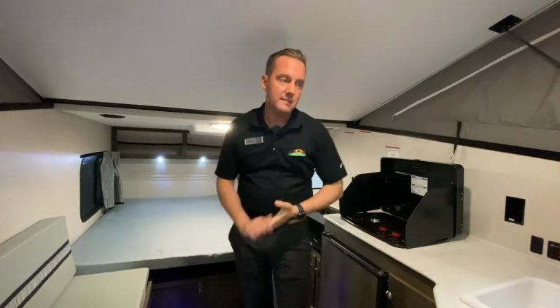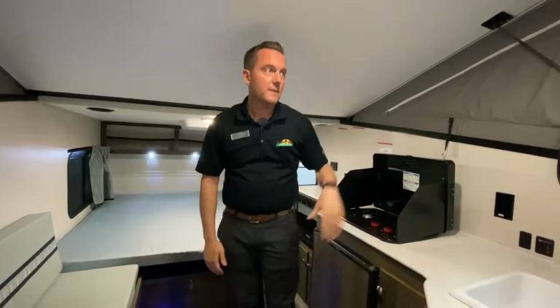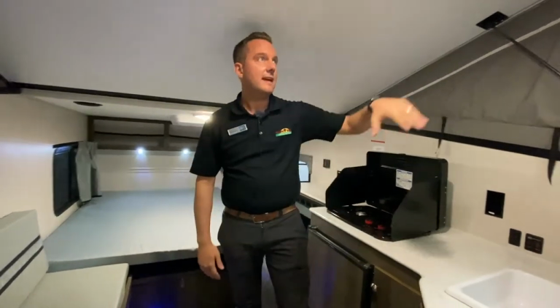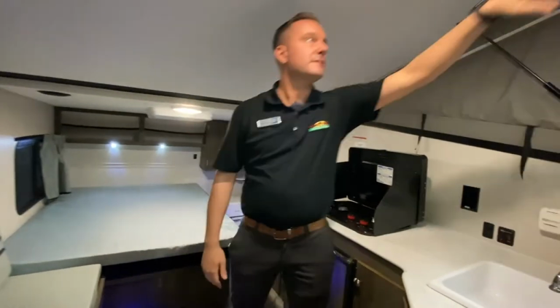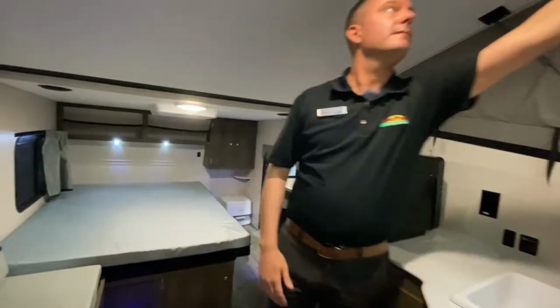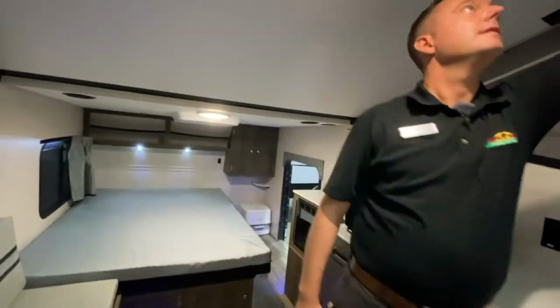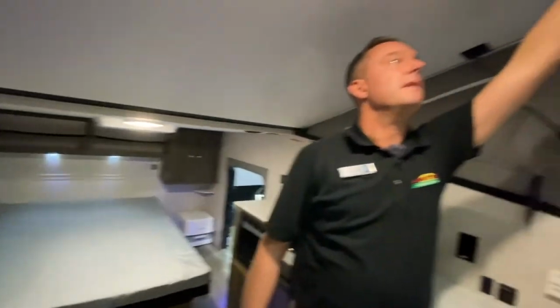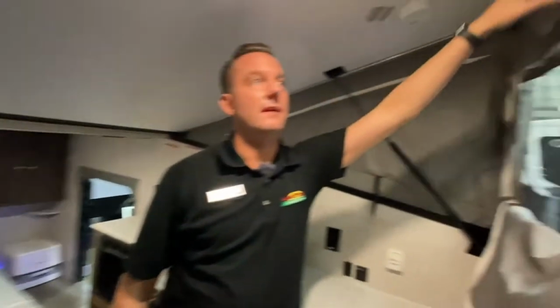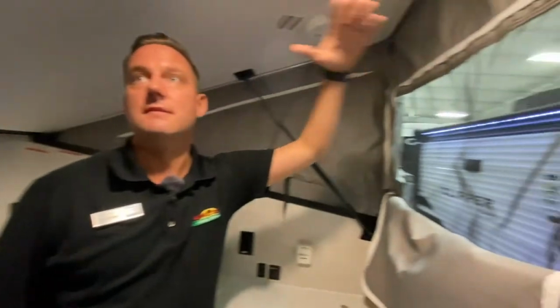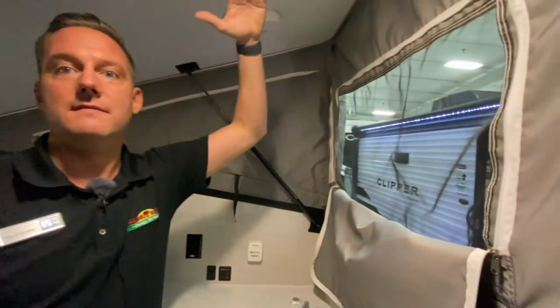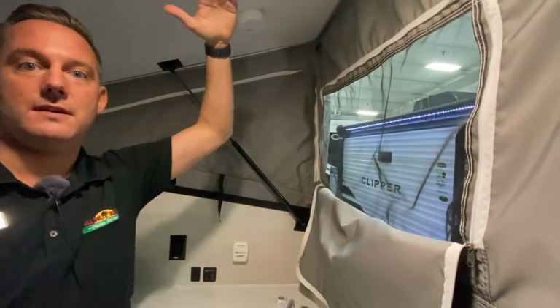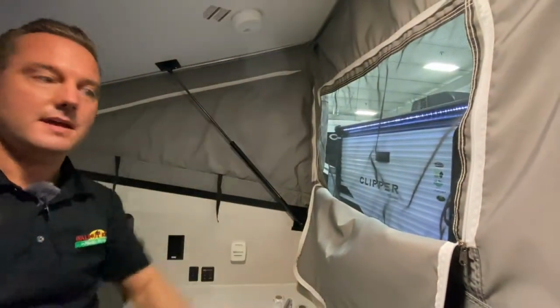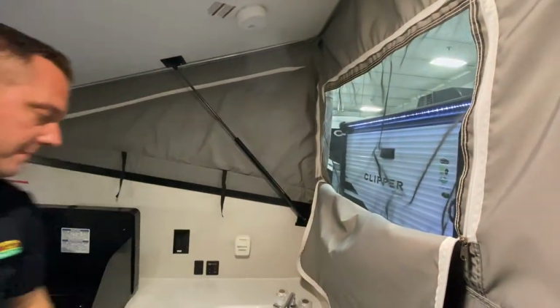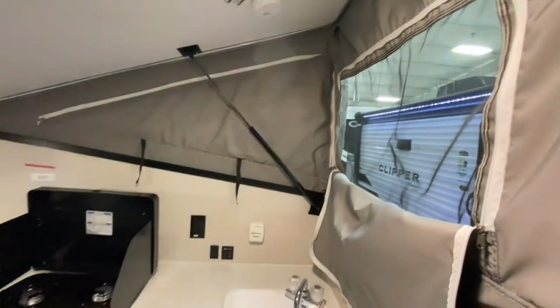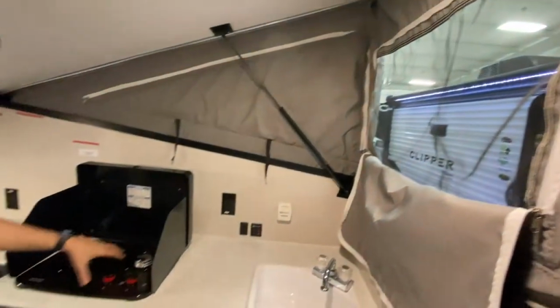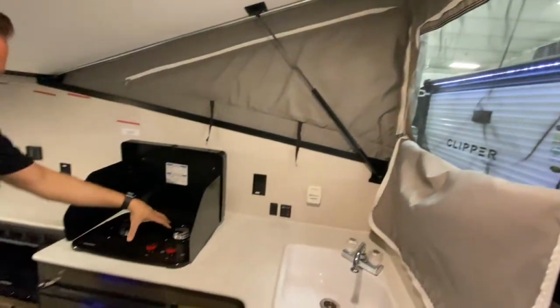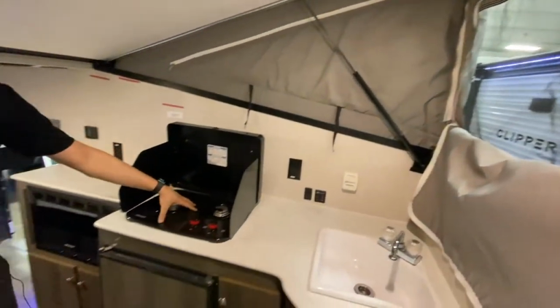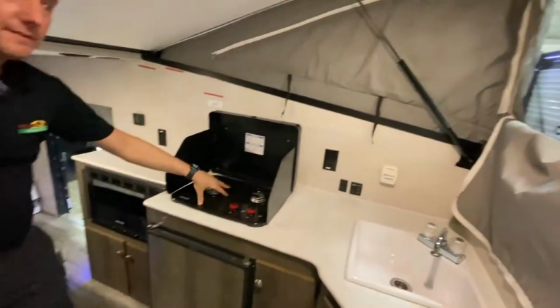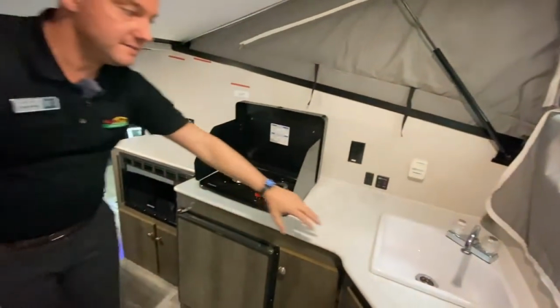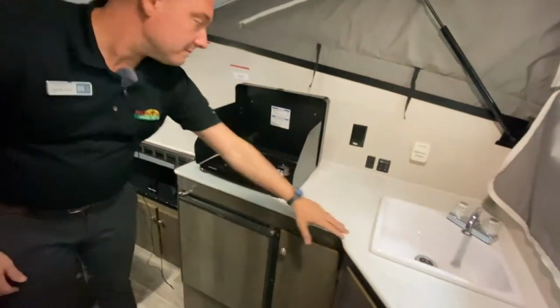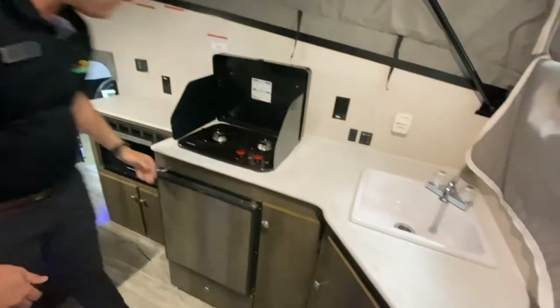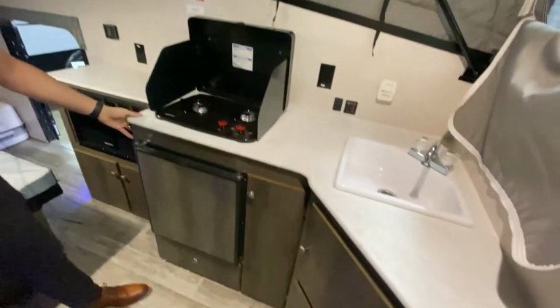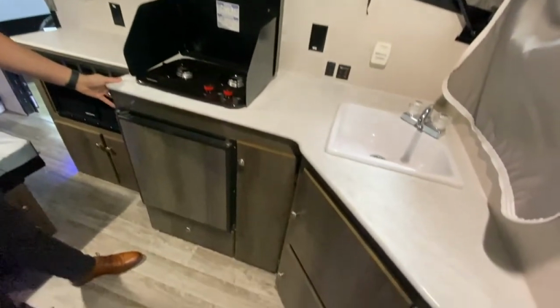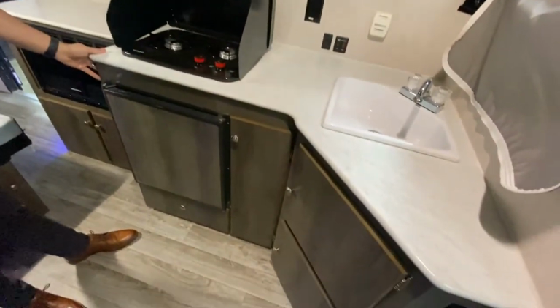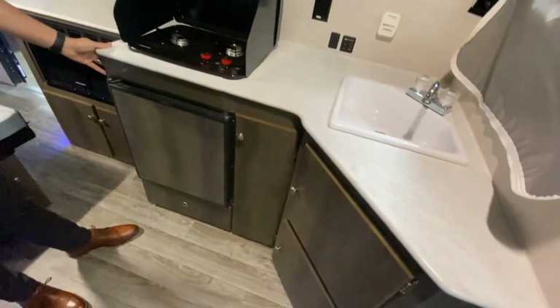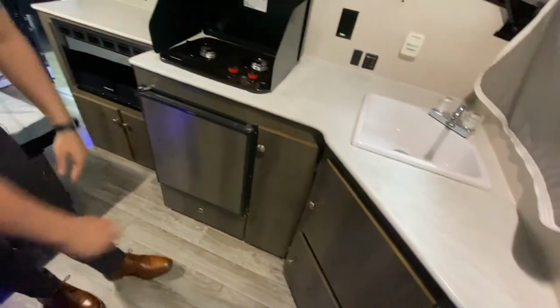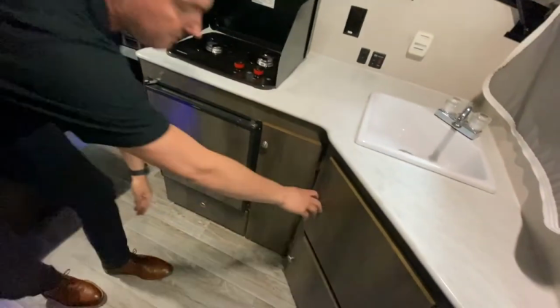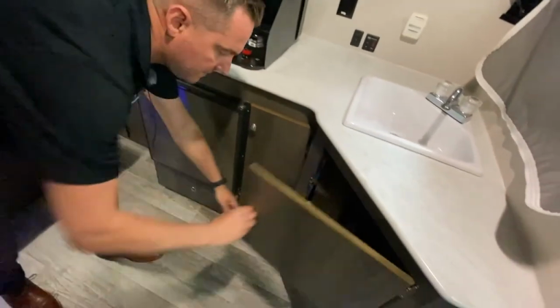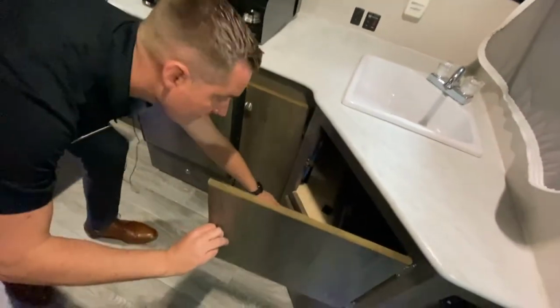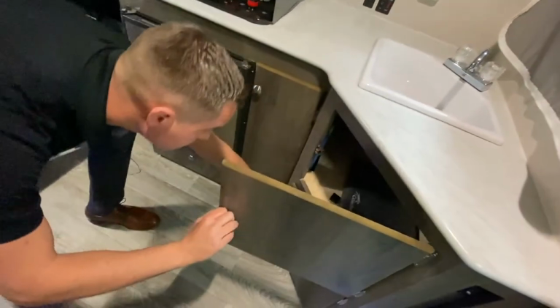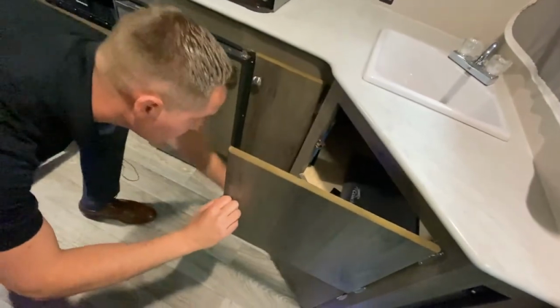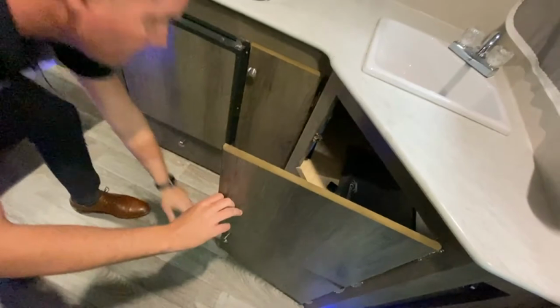A lot of small teardrops like that, you really can't stand up. That canvas material with the pop-up here adds tons of extra headroom. So you've got the two-burner stove, sink, plenty of counter space for a smaller coach, and then tons of storage.